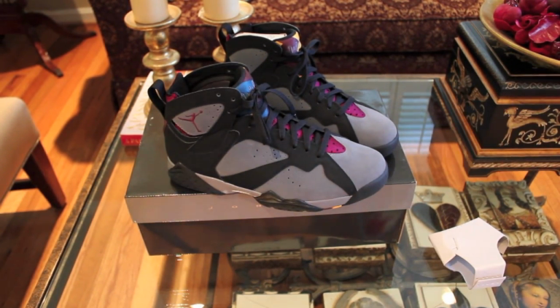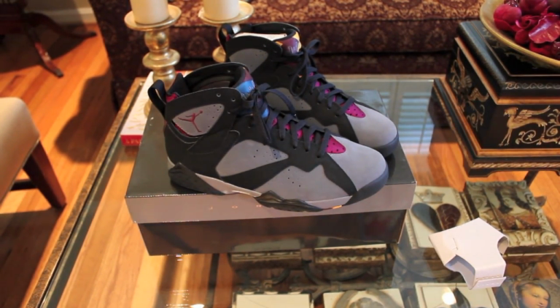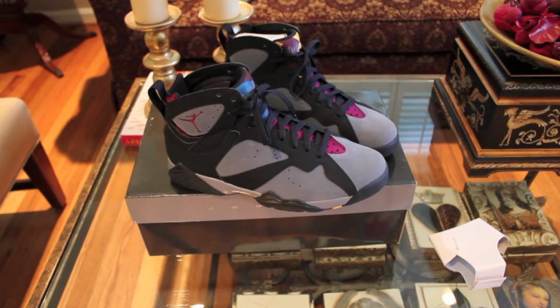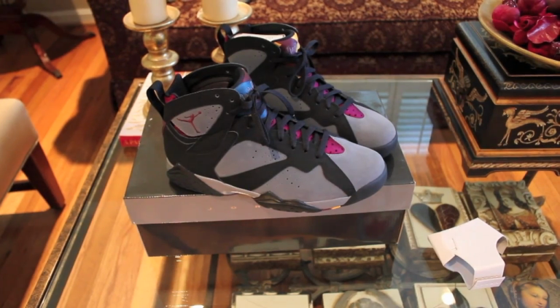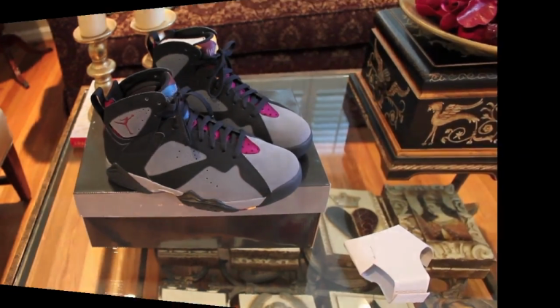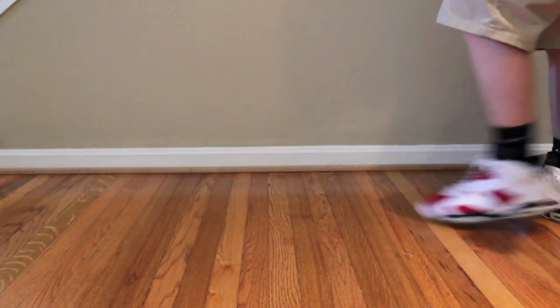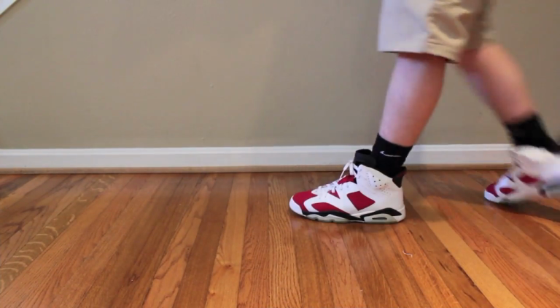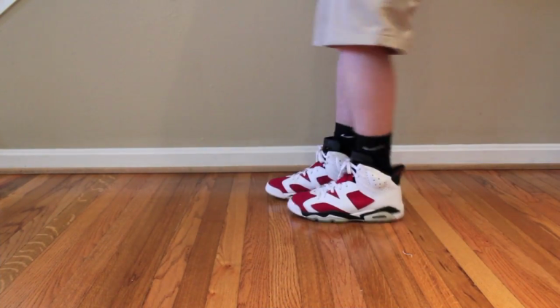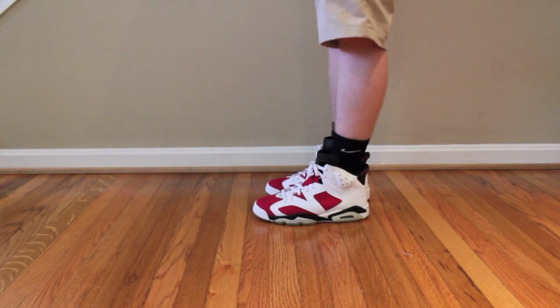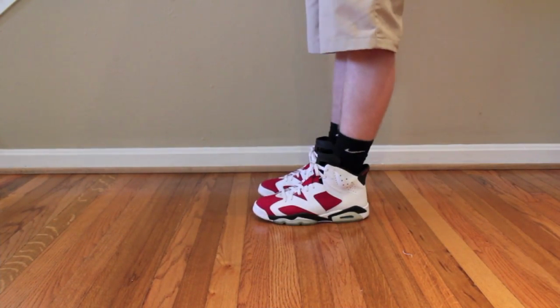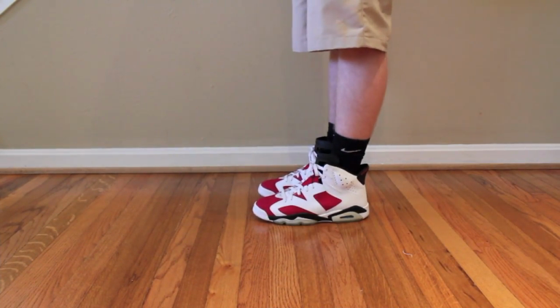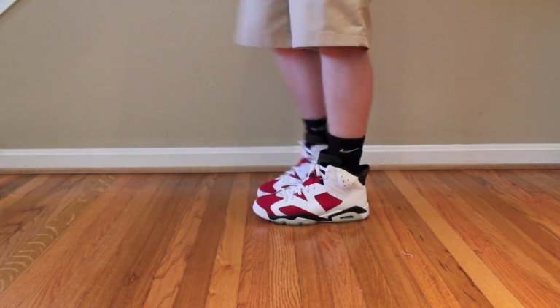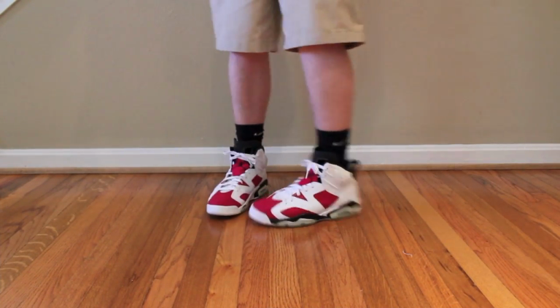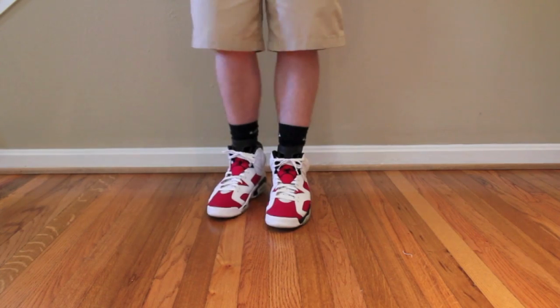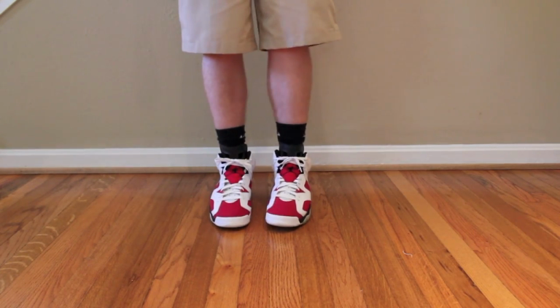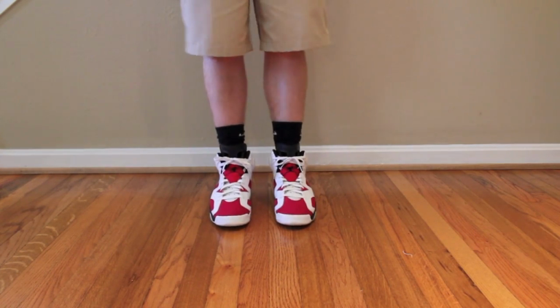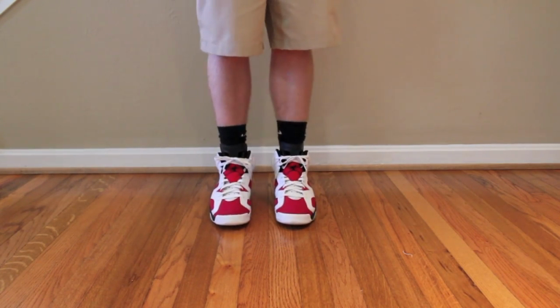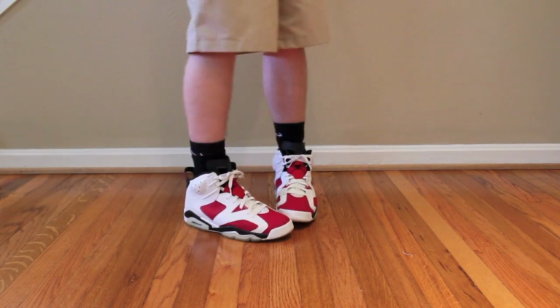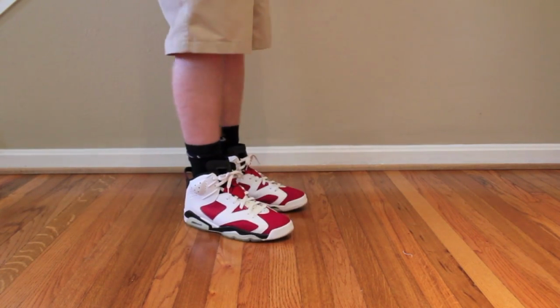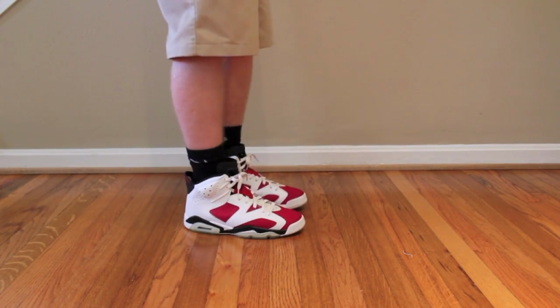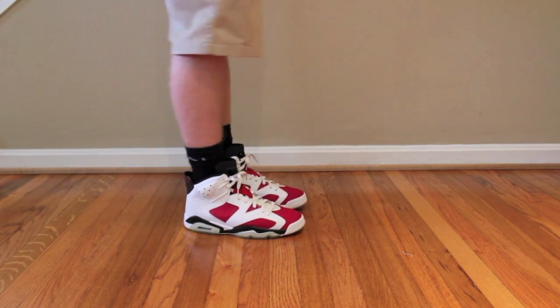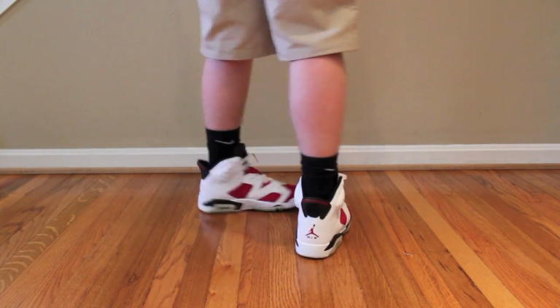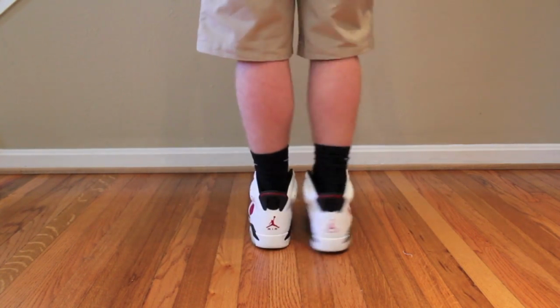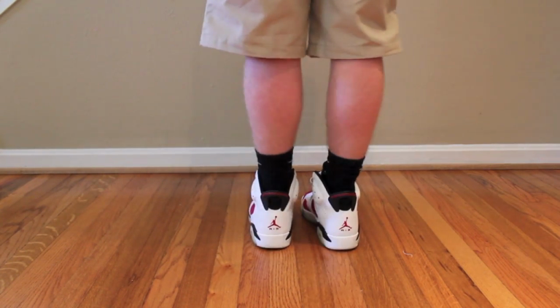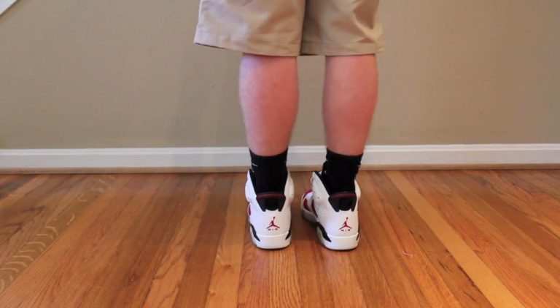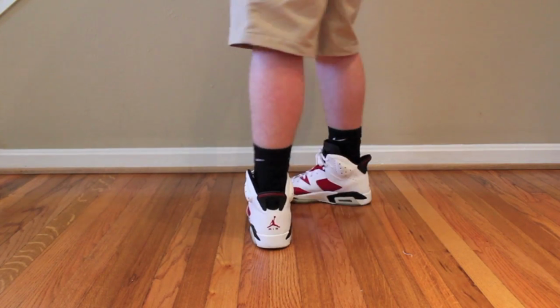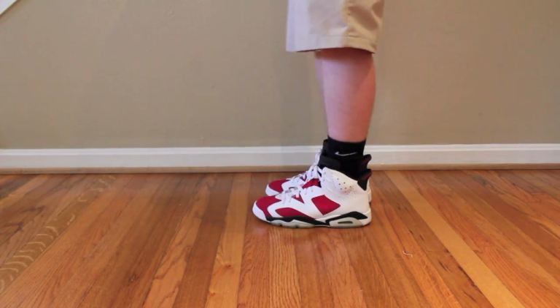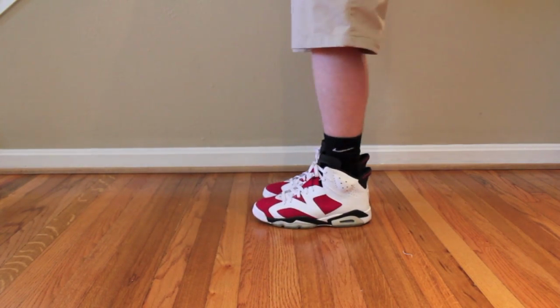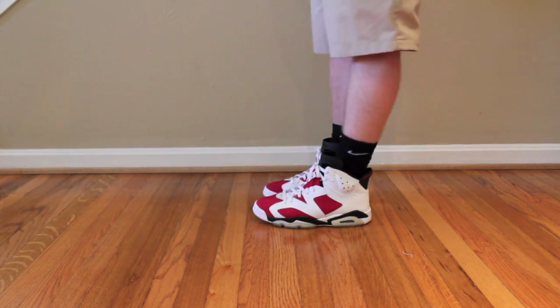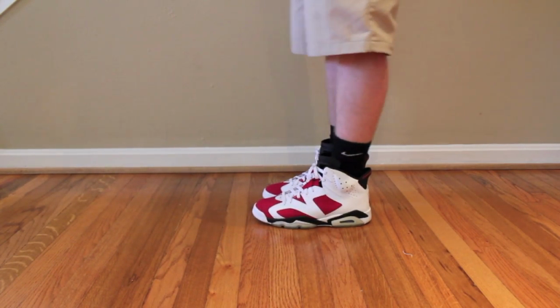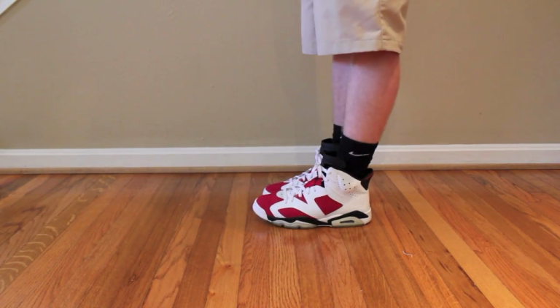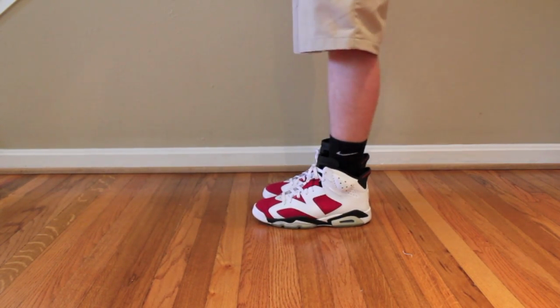So you'll see what they look like on feet right now. This is what I had on feet today — I had the Air Jordan 6 Carmines. Very comfortable shoe, very nice looking on feet. I just thought I'd show you because I really like these — one of my favorite 6s besides the OG Olympics.